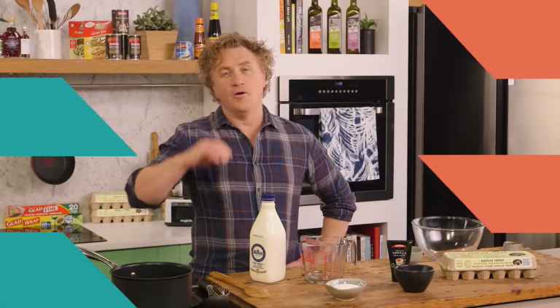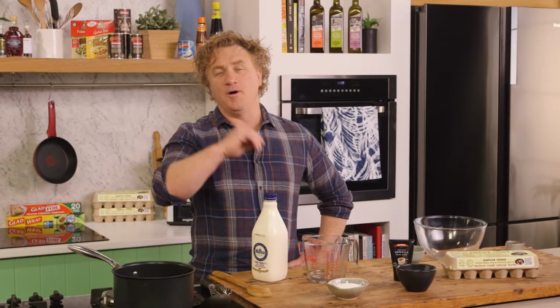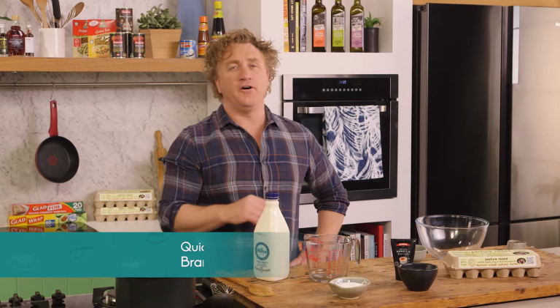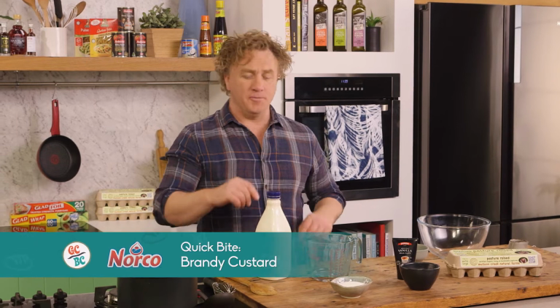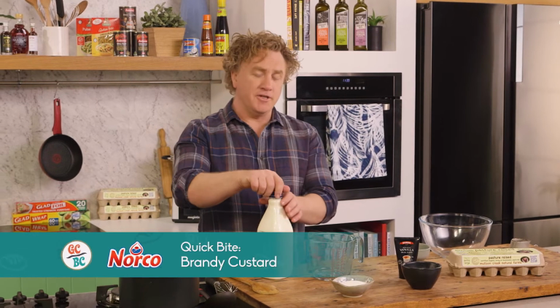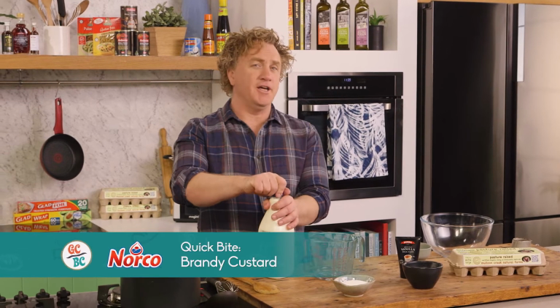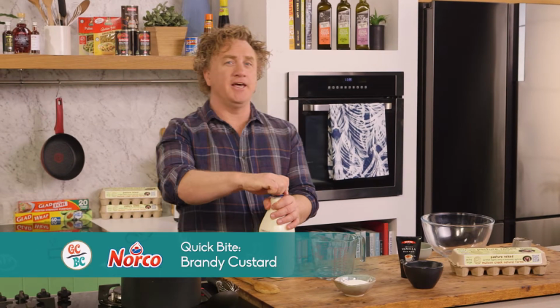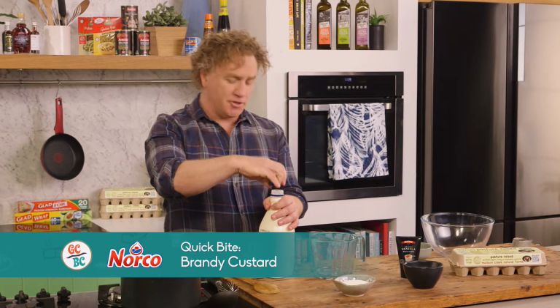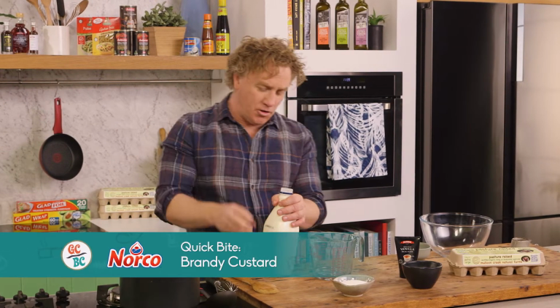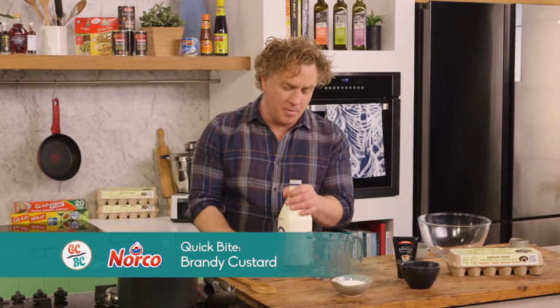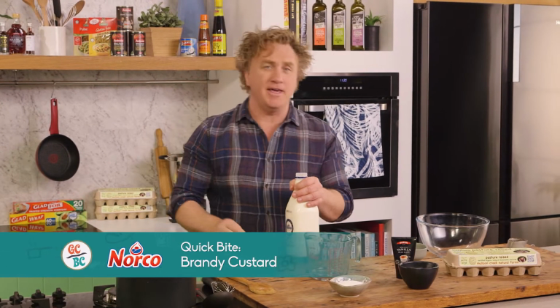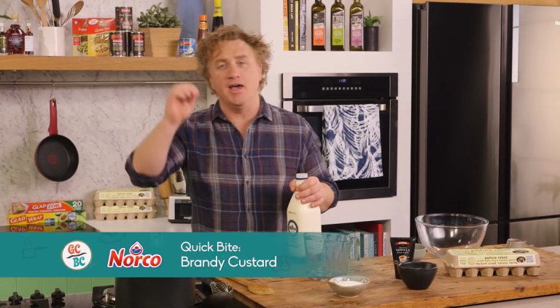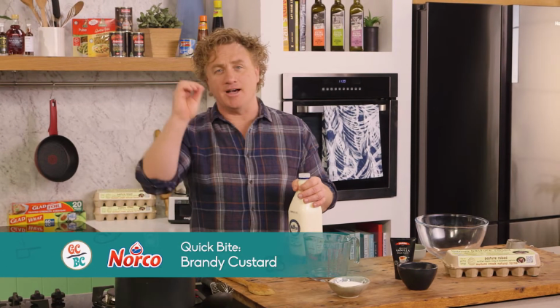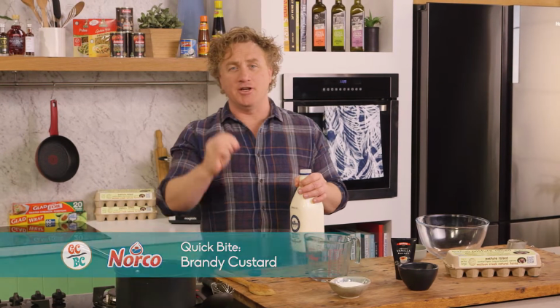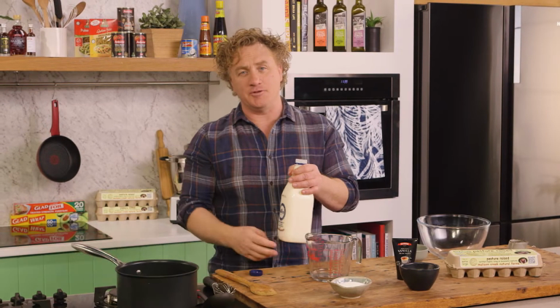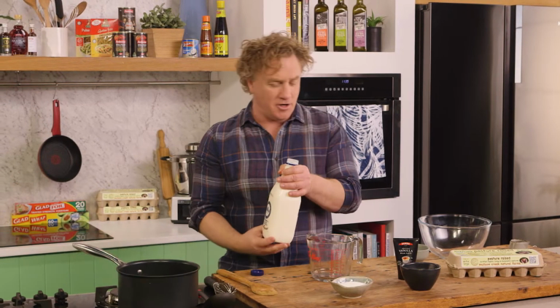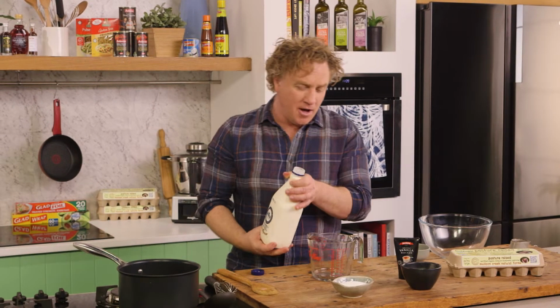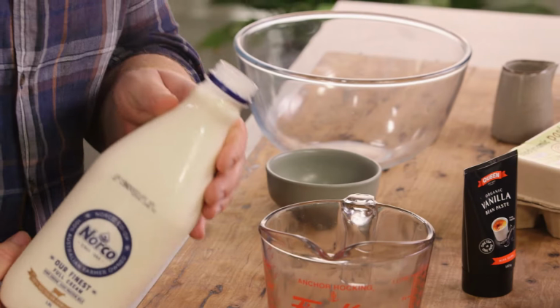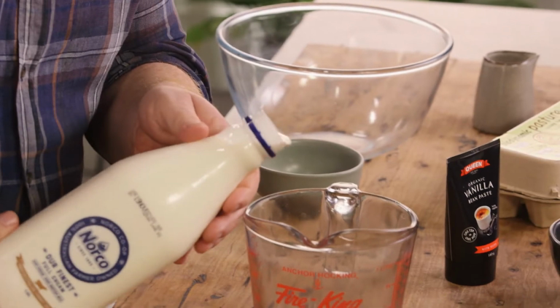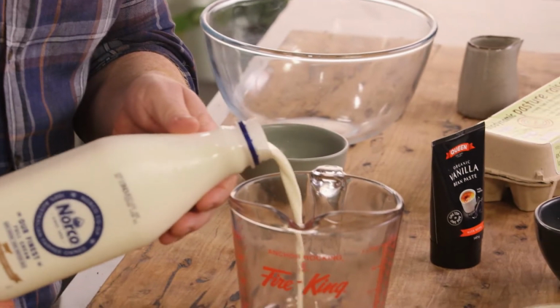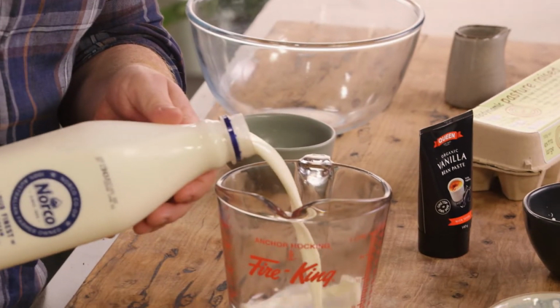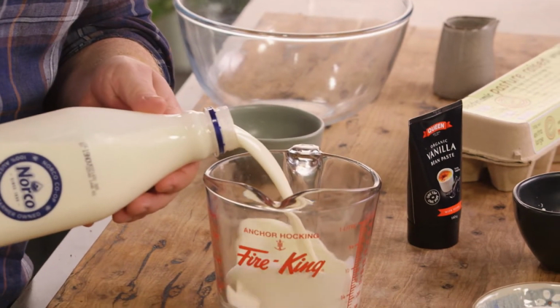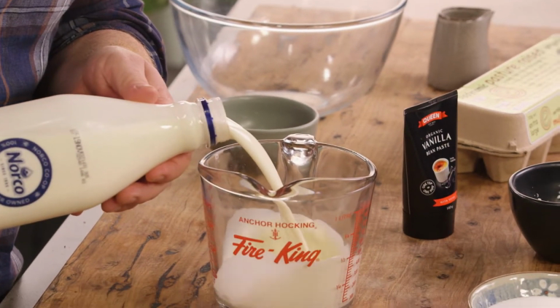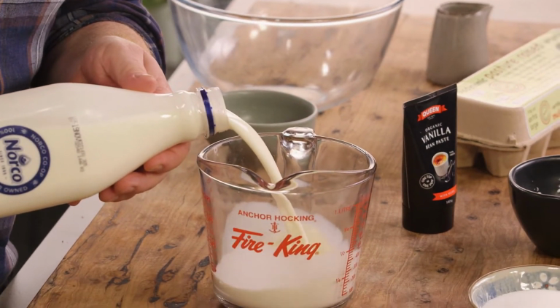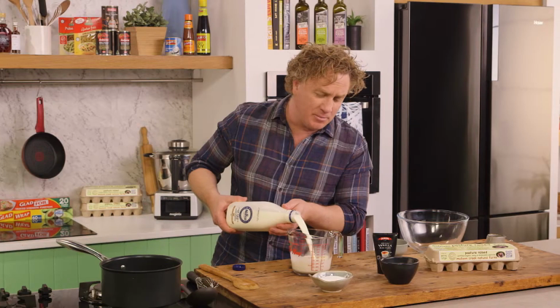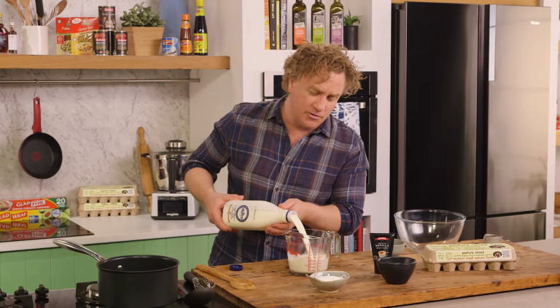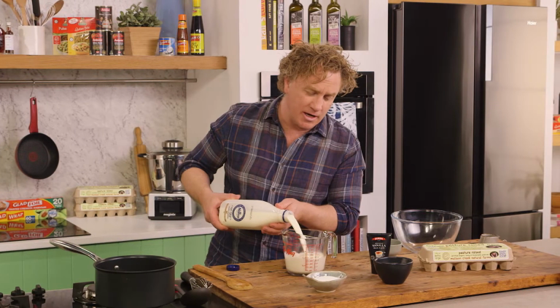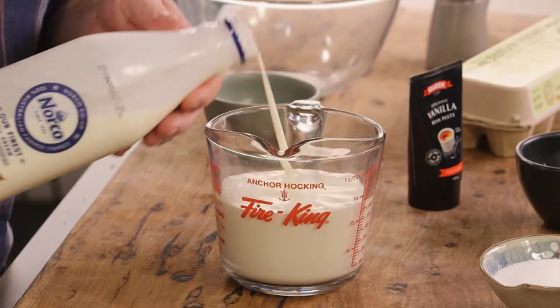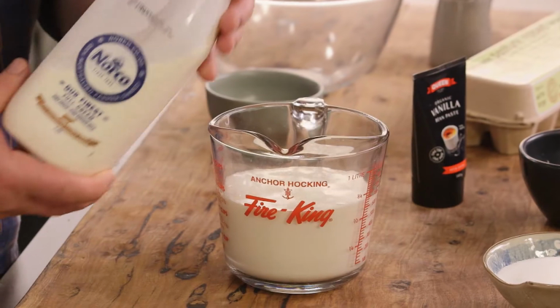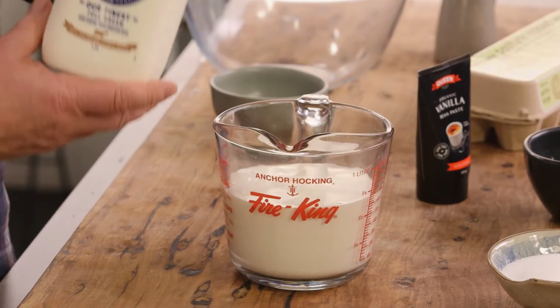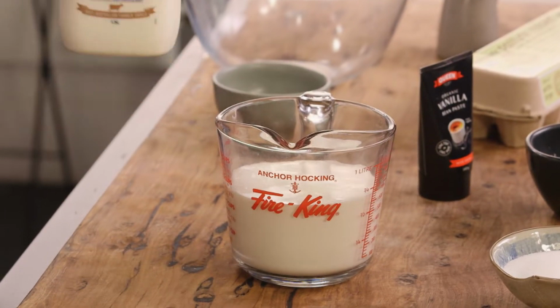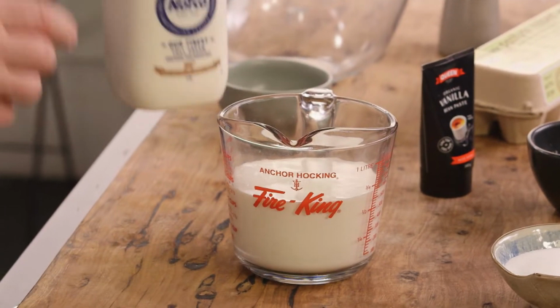One of my fondest memories as a young kid was of course making custard at Christmas time. I would go into the kitchen with my grandma and make a beautiful custard, and this is how she made it.